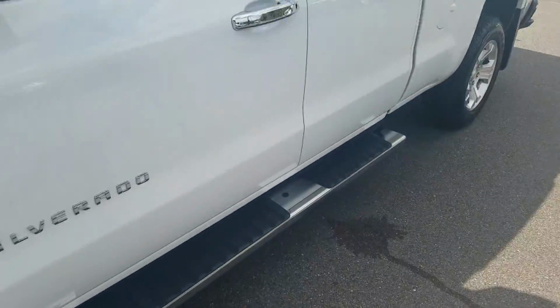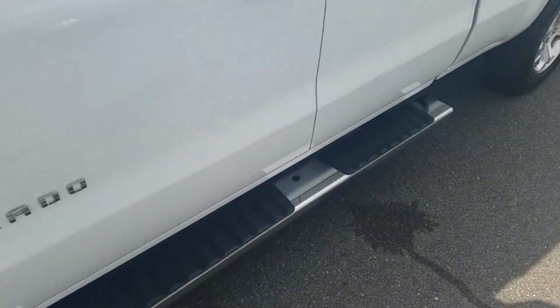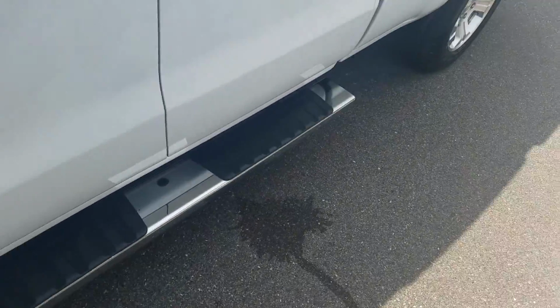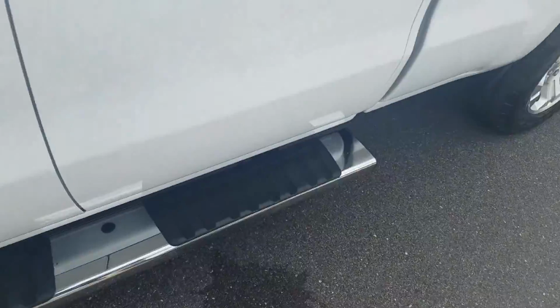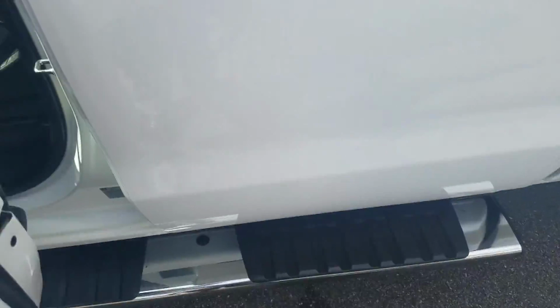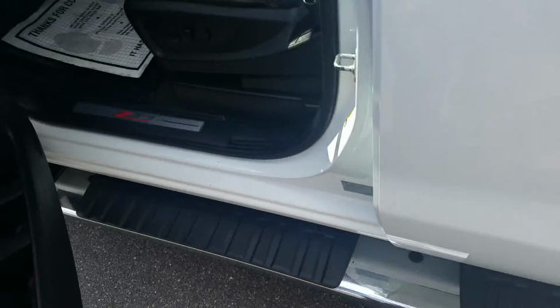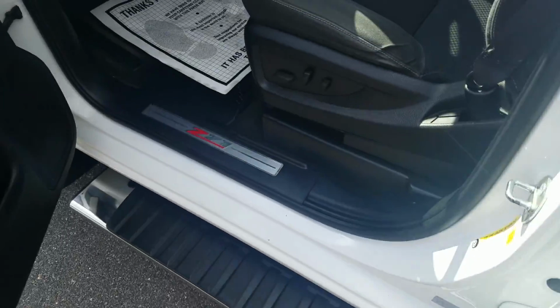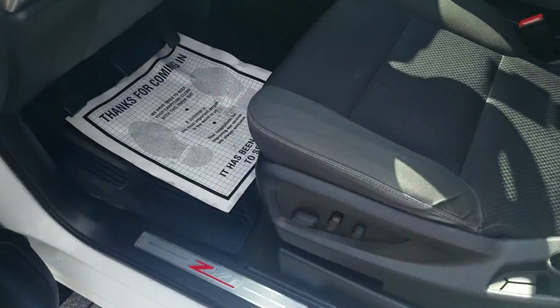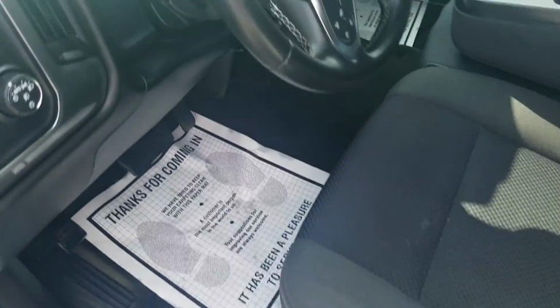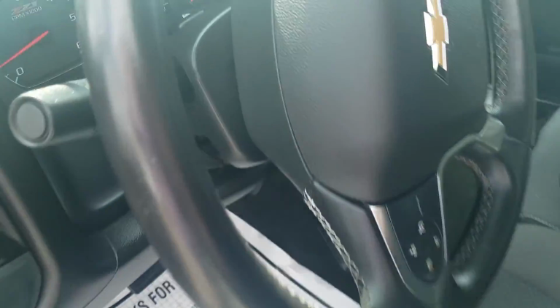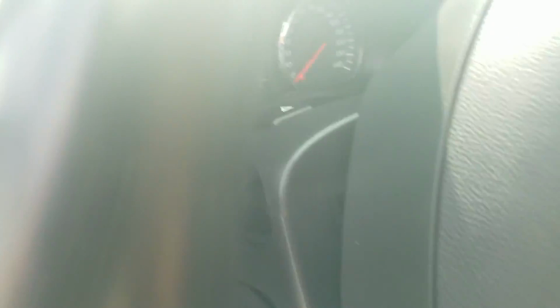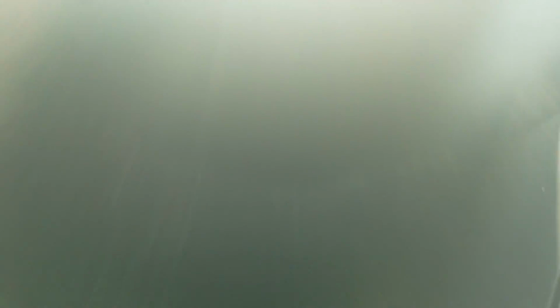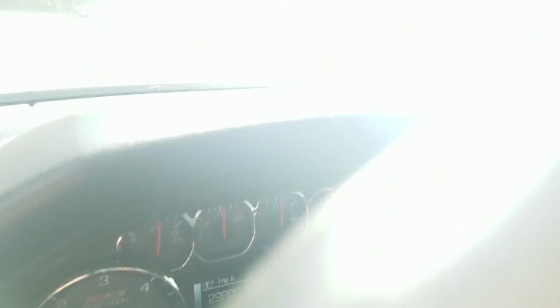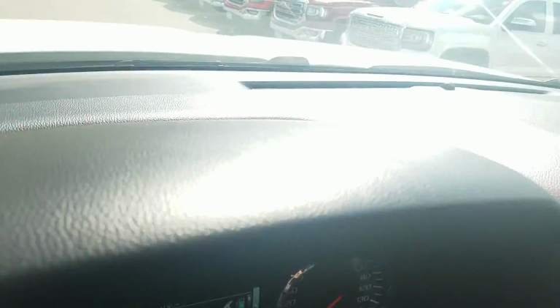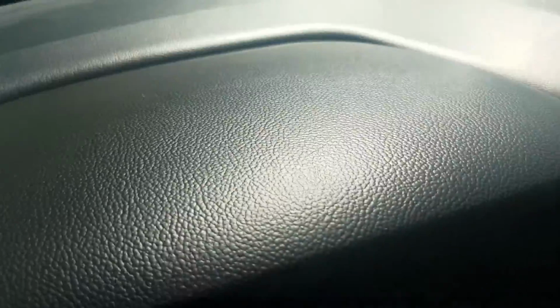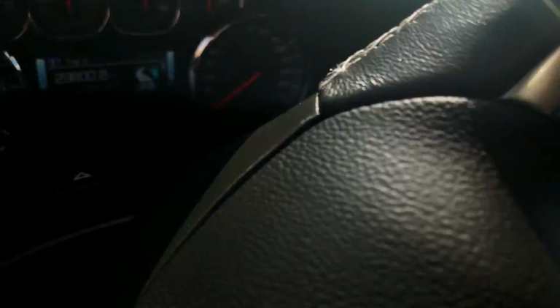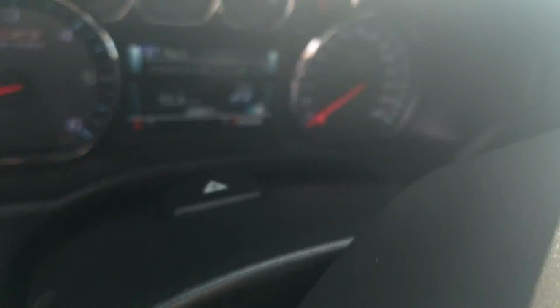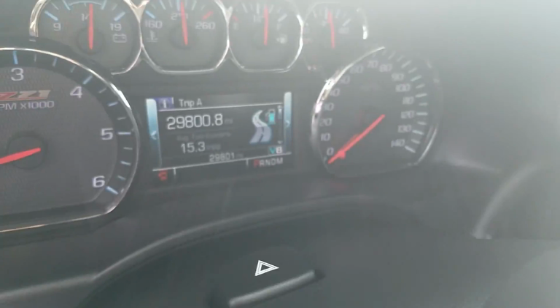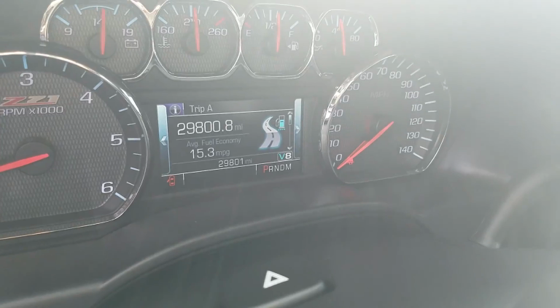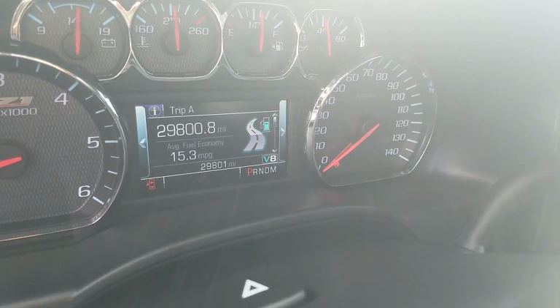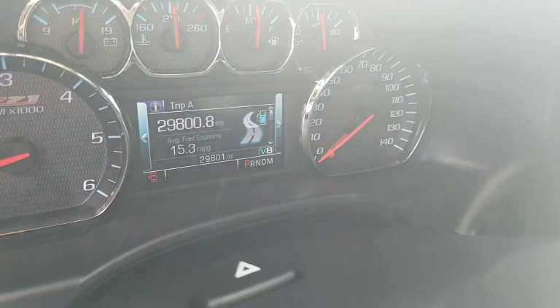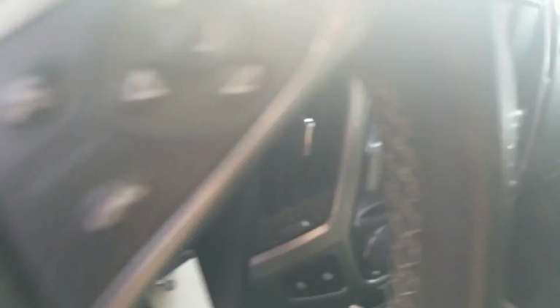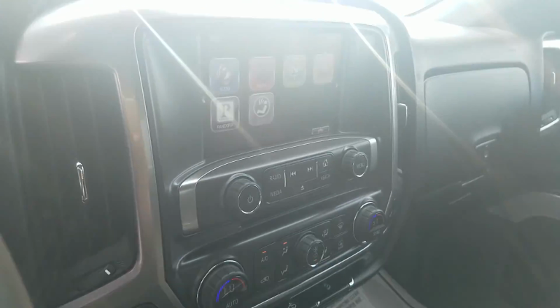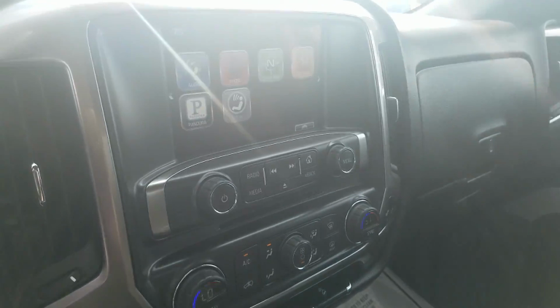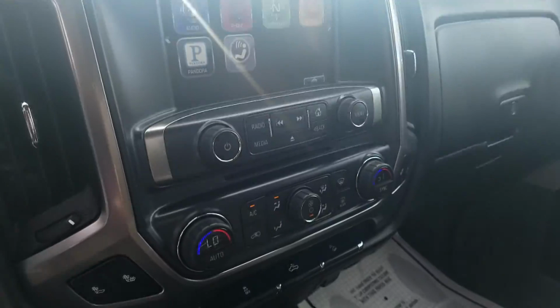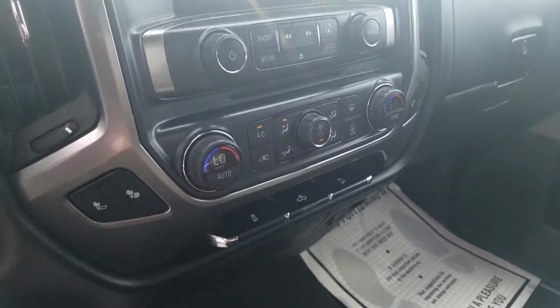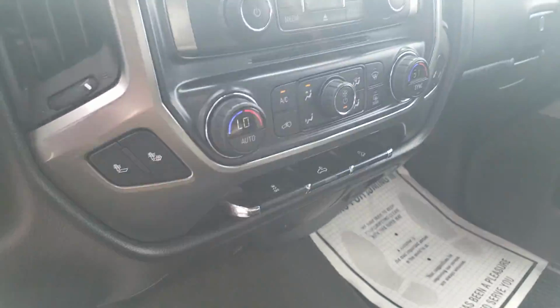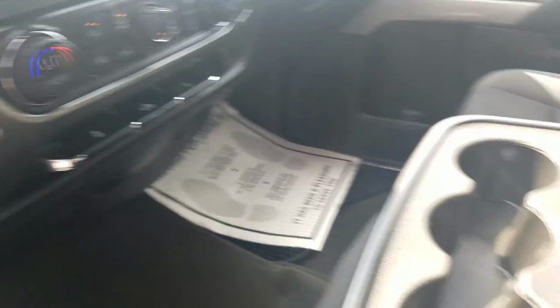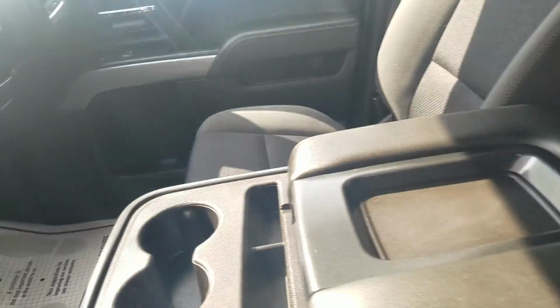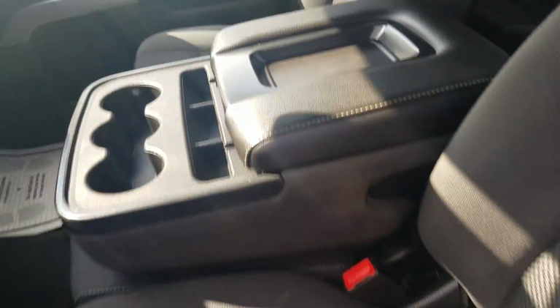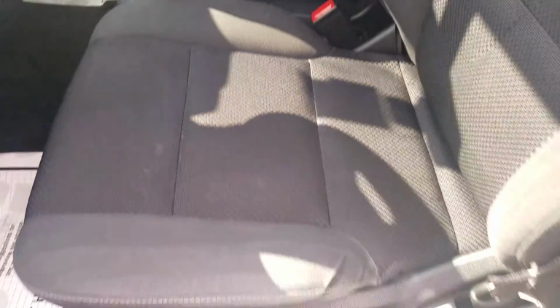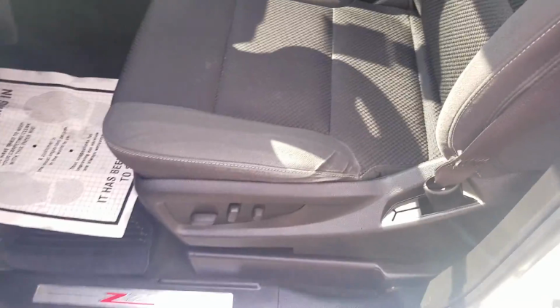Got the rectangular running boards on there. It's got just over 29 on it. The radio. Very clean truck.